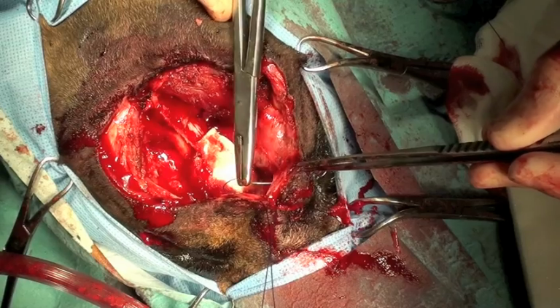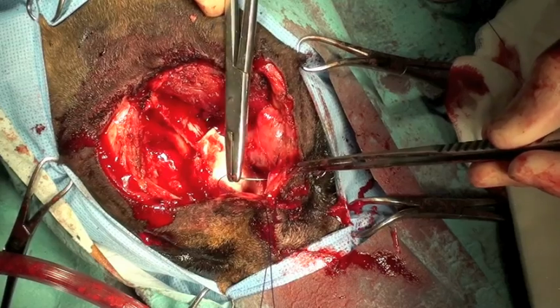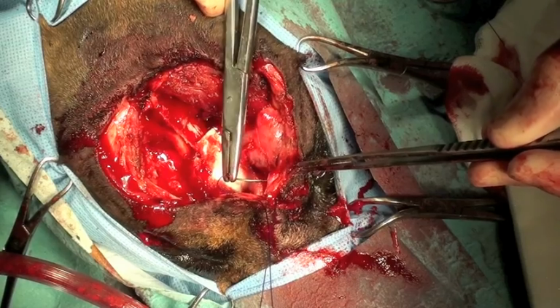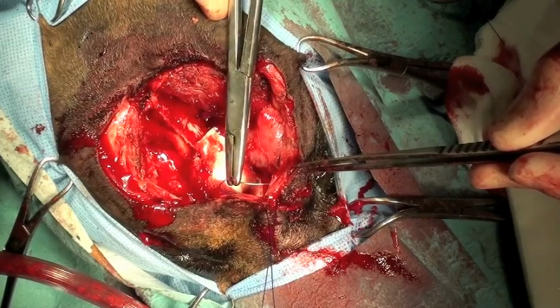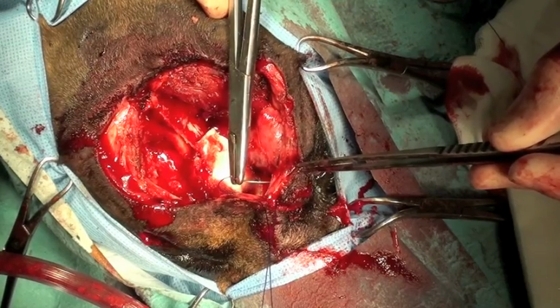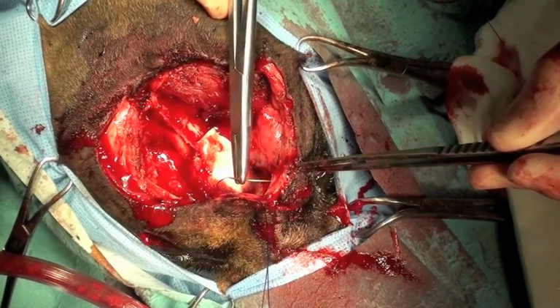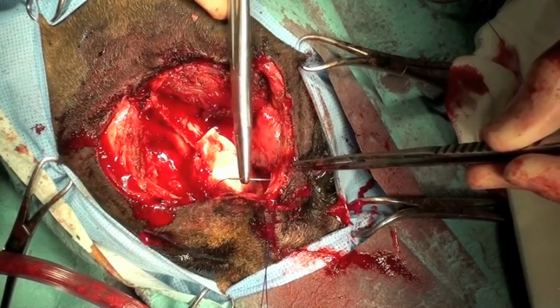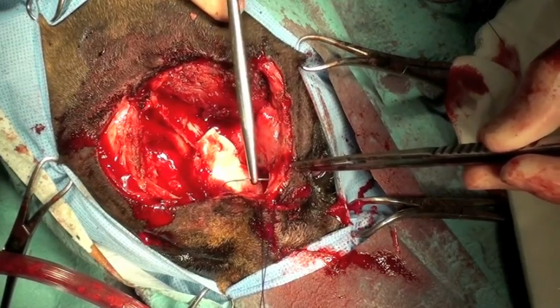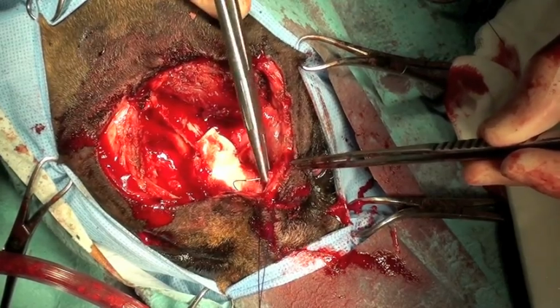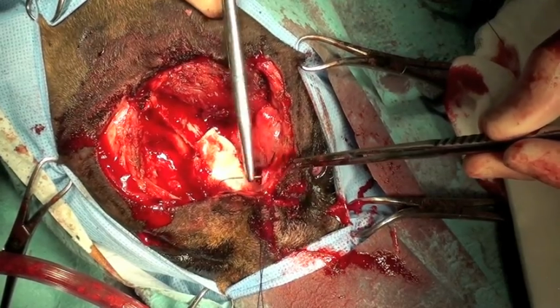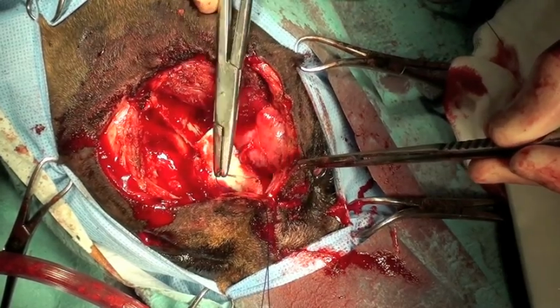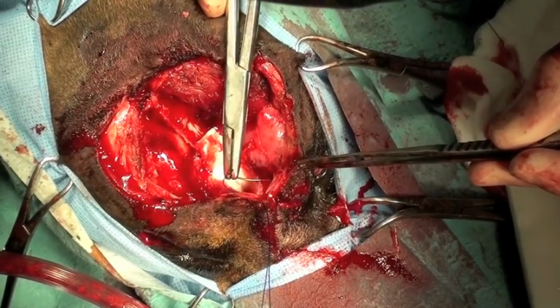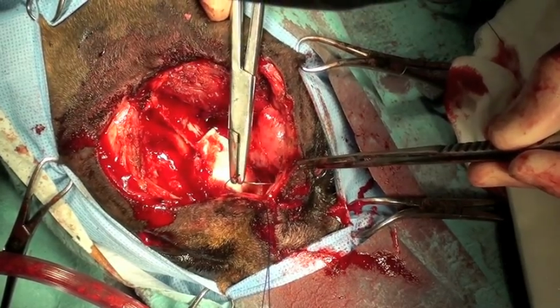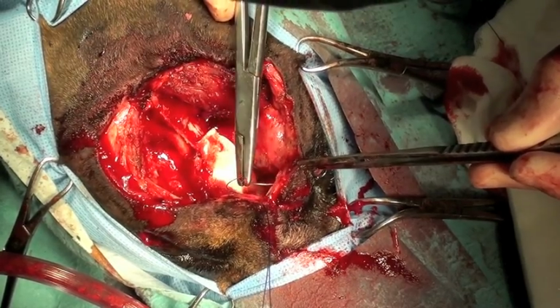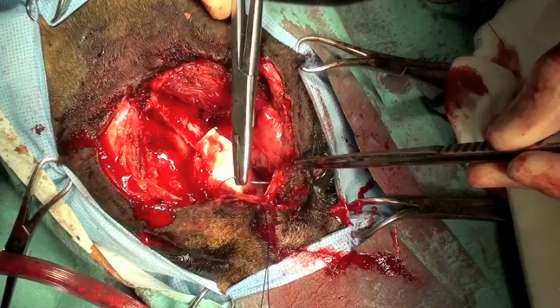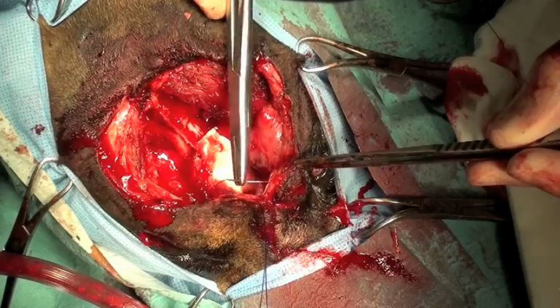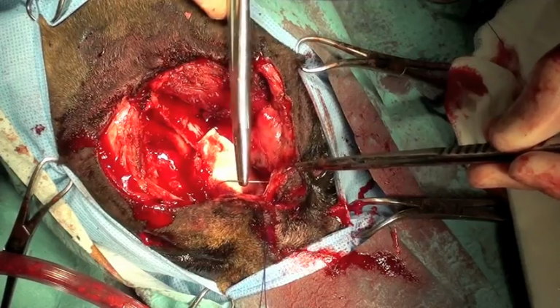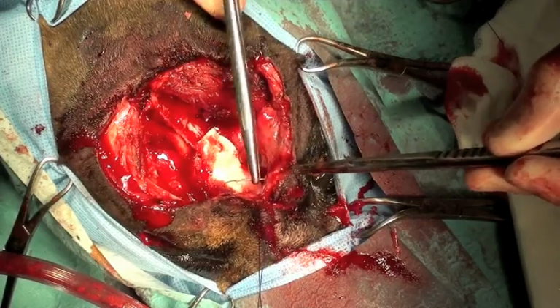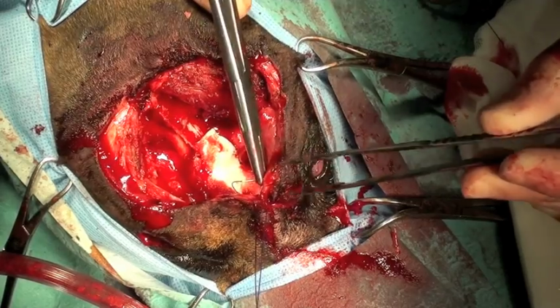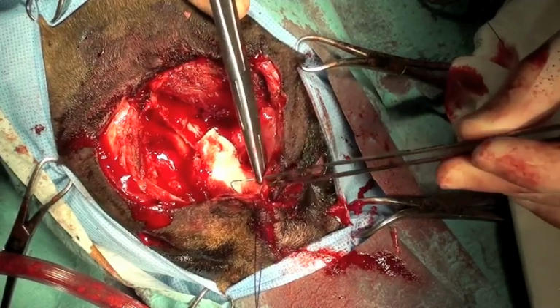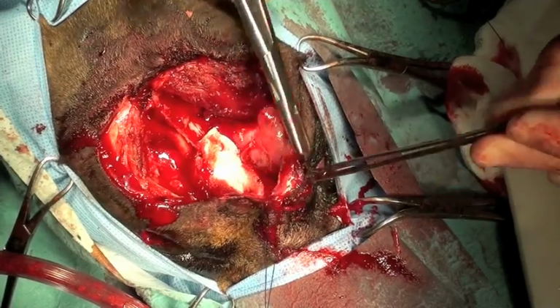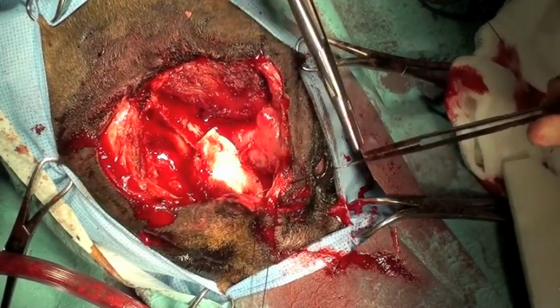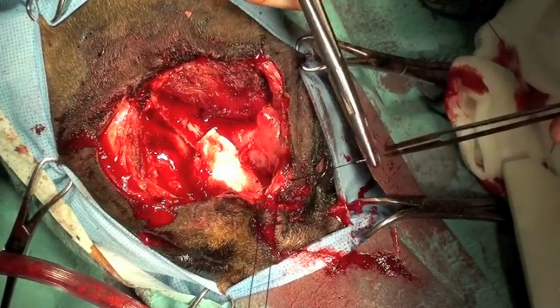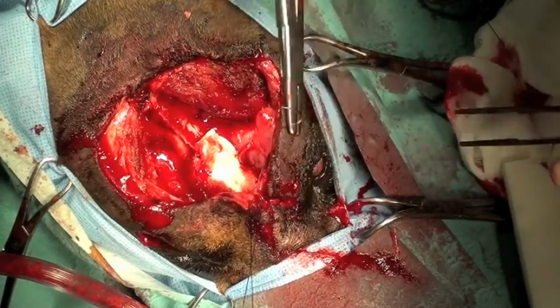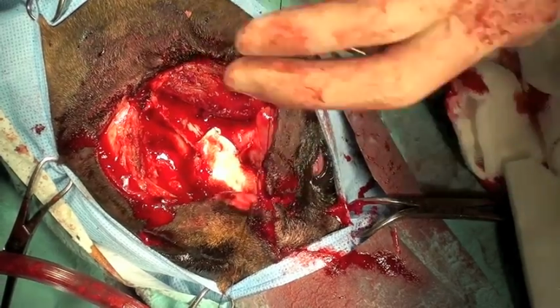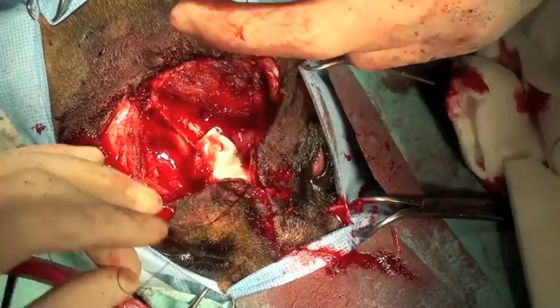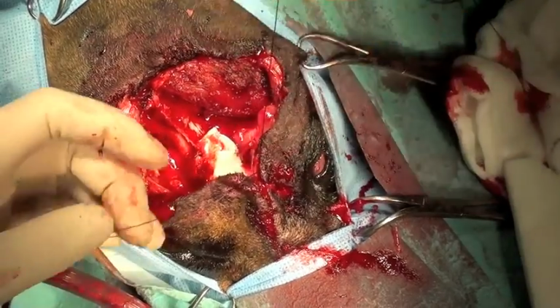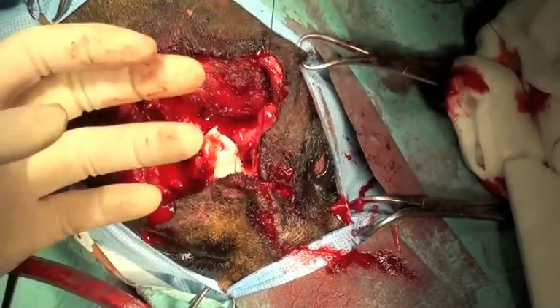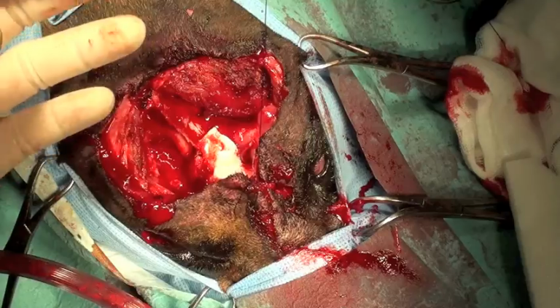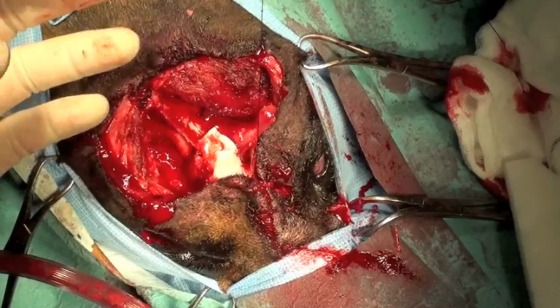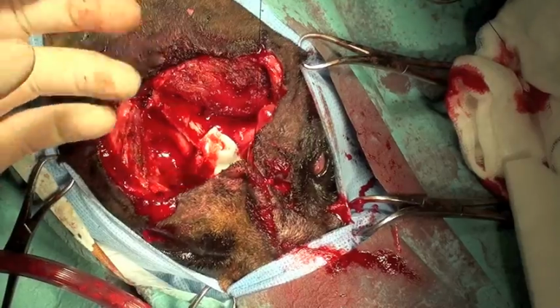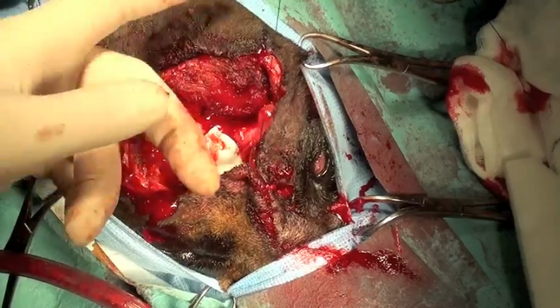Hemostatic foam is used to try to slow down some of the hemorrhage that we were getting from the exposed surface of the brain.